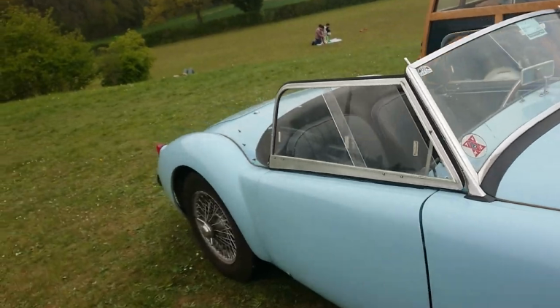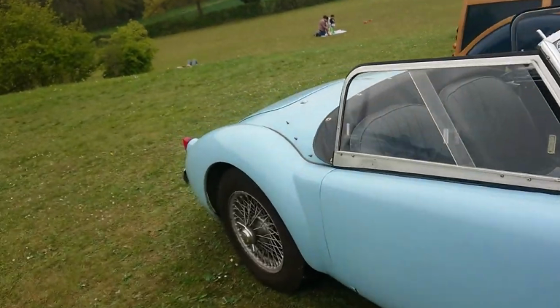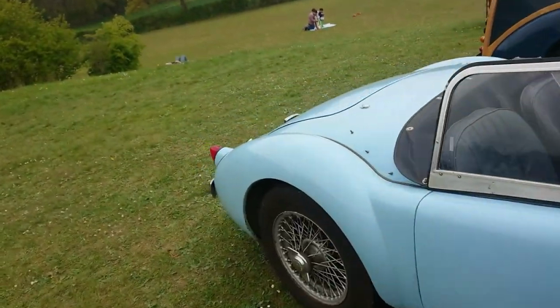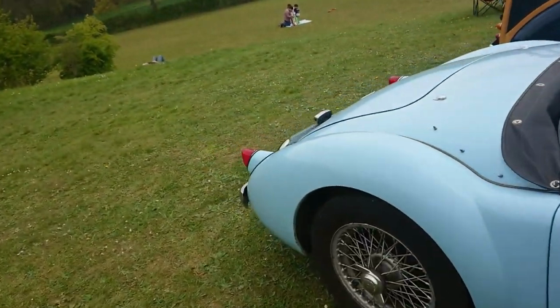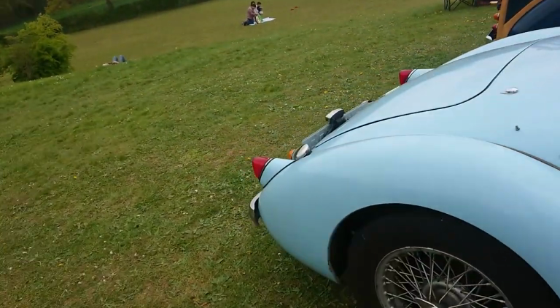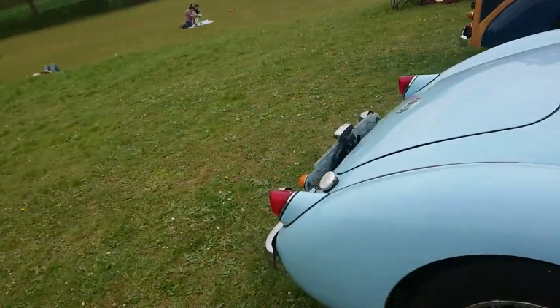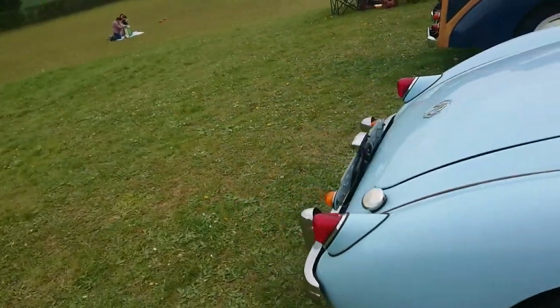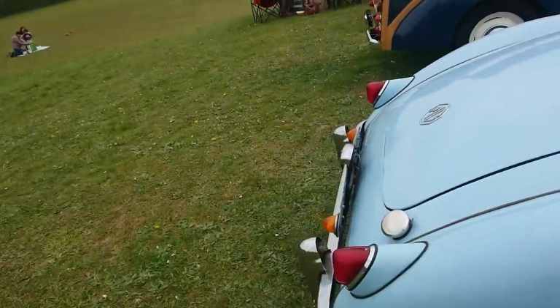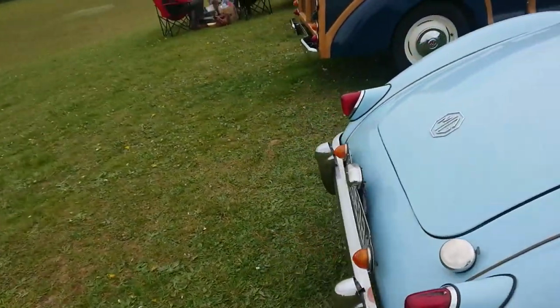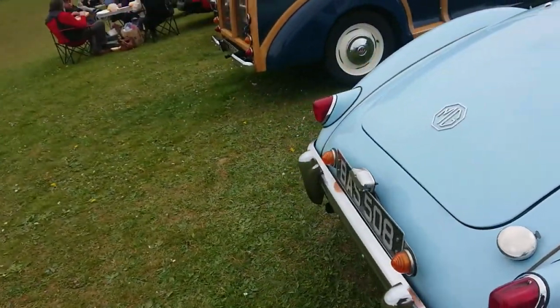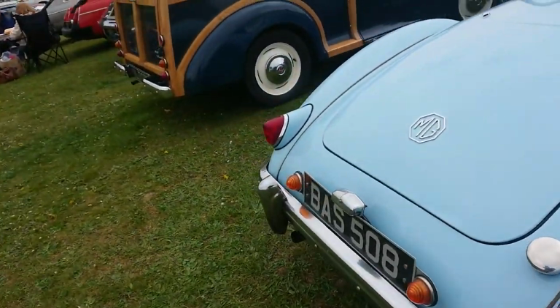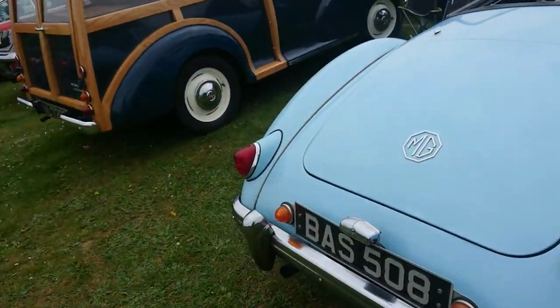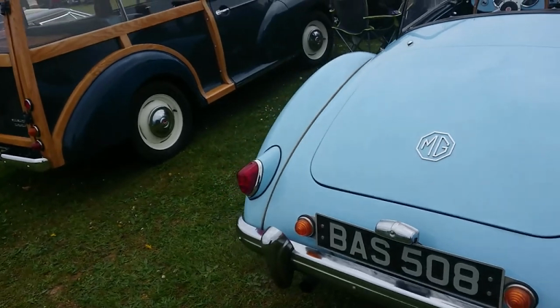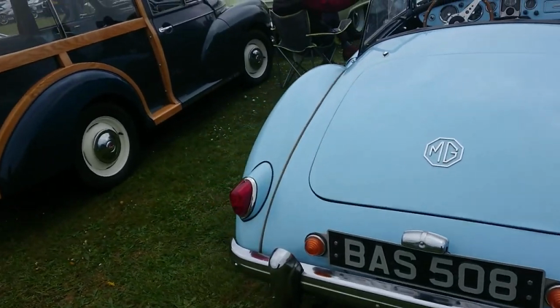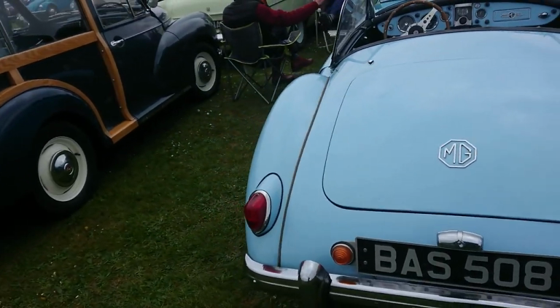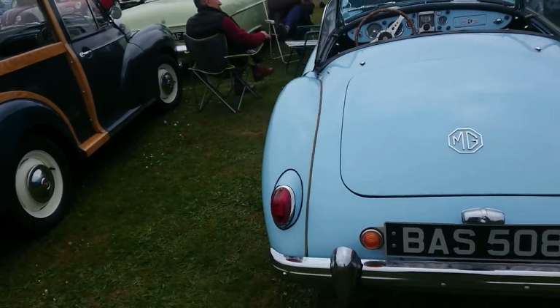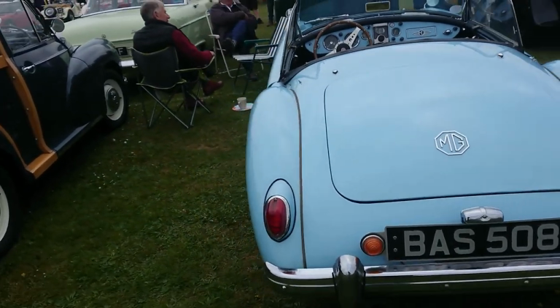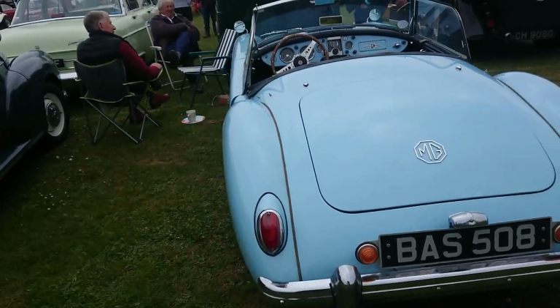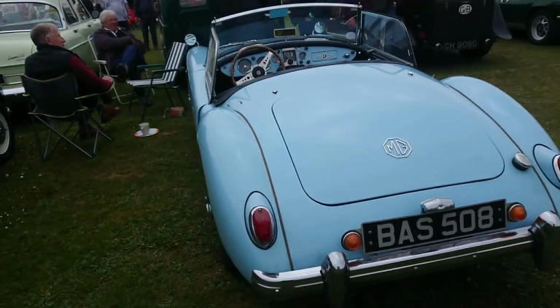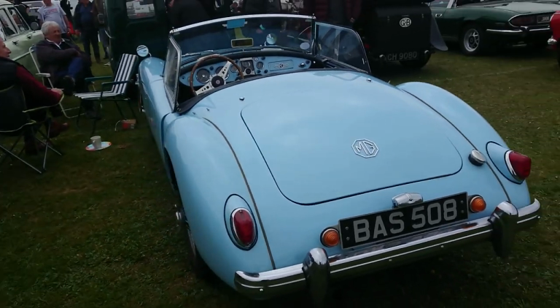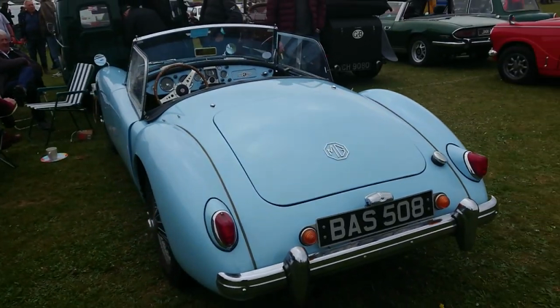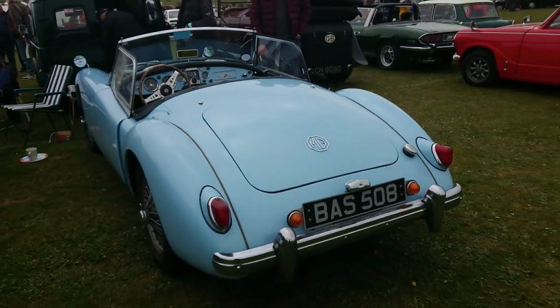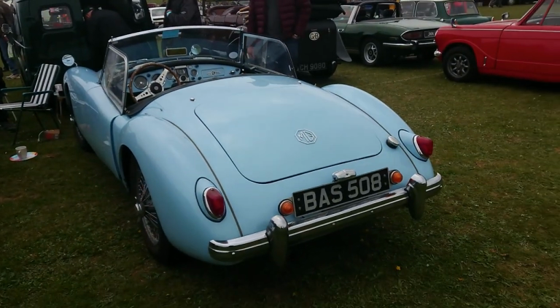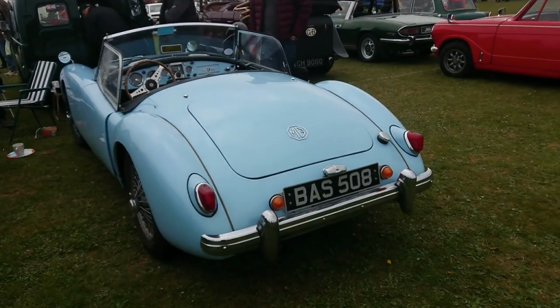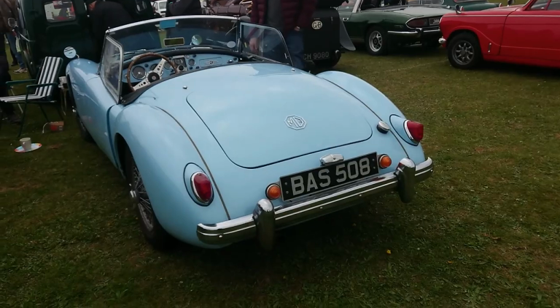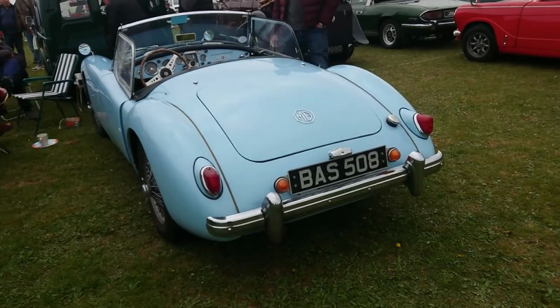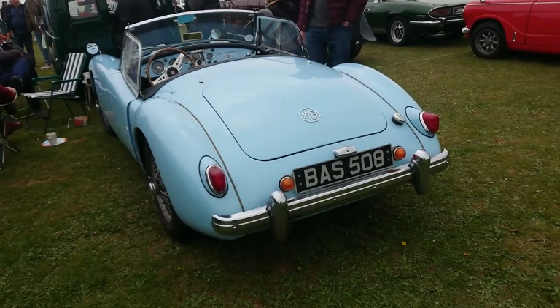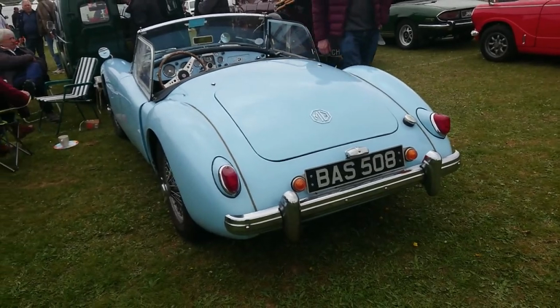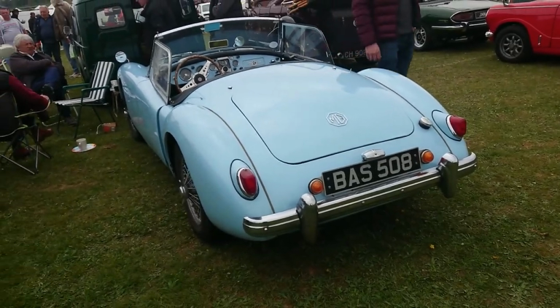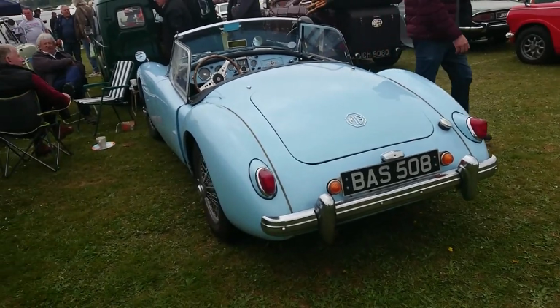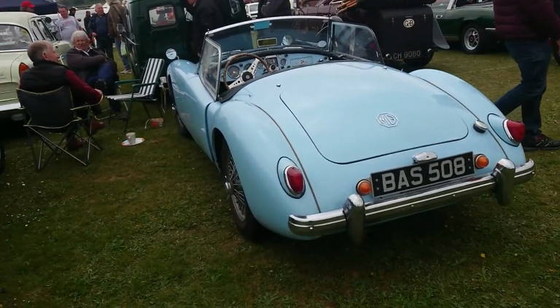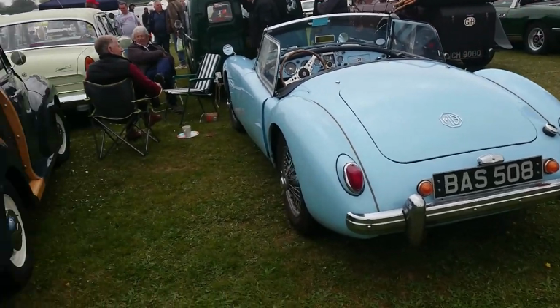MGA — we saw this actually at the Drive-It Day; we did a run of the last bit of Drive-It Day that they had.